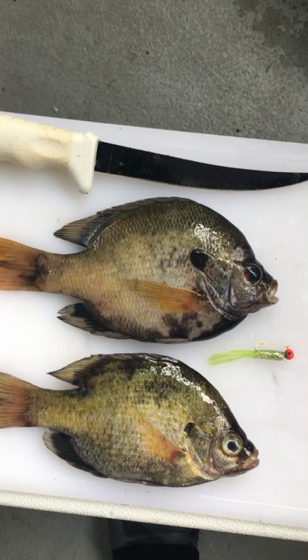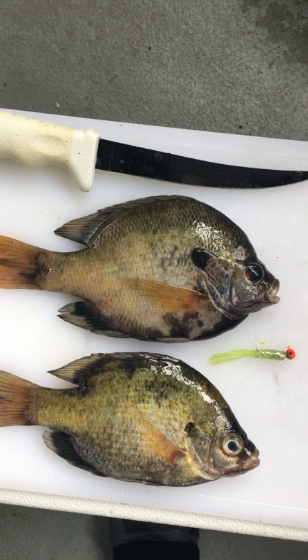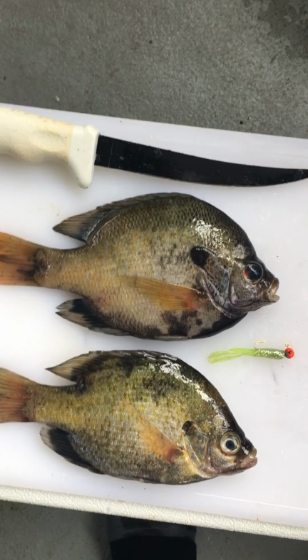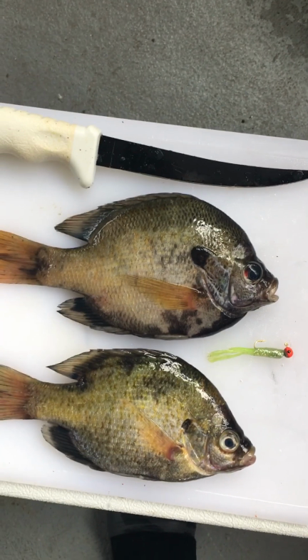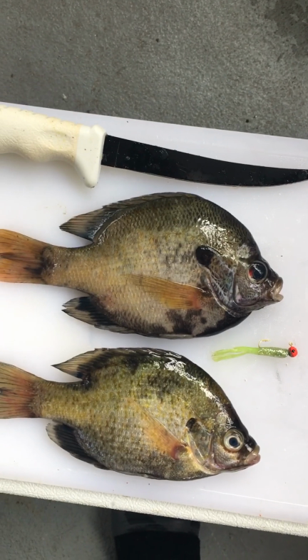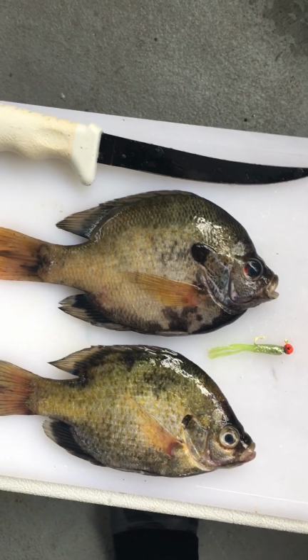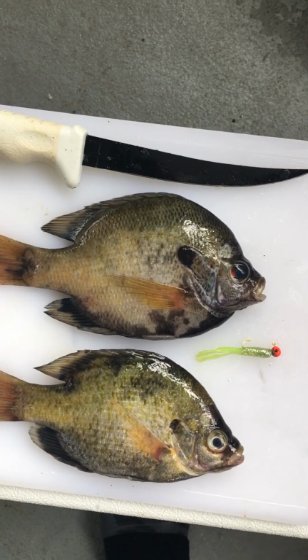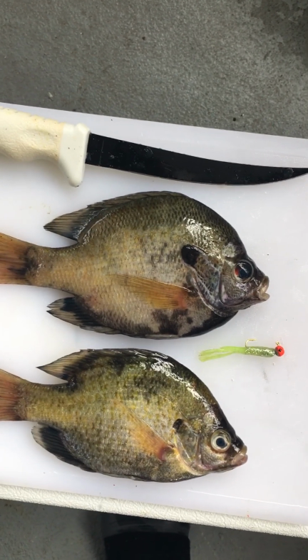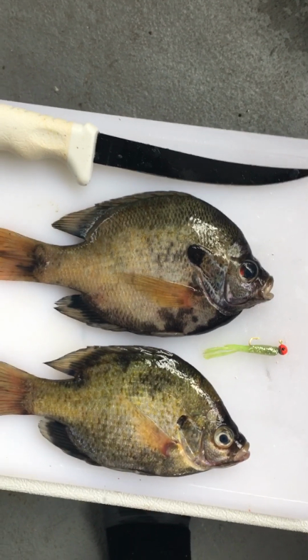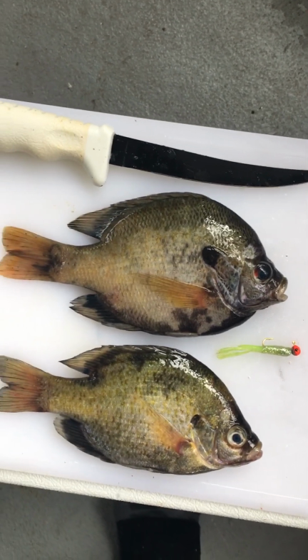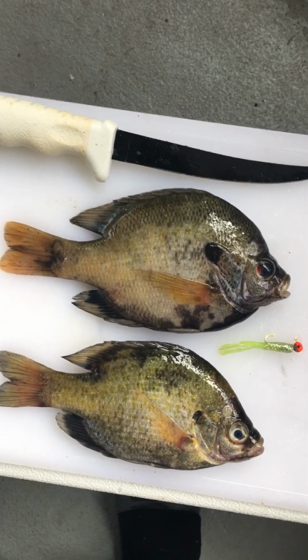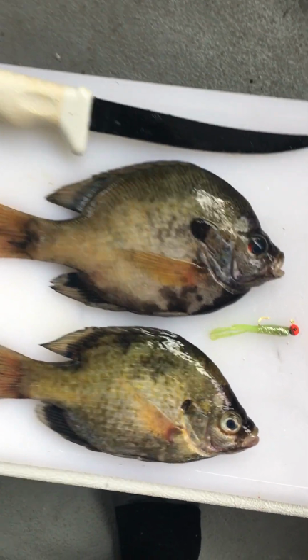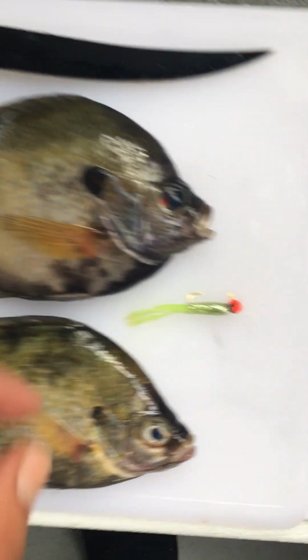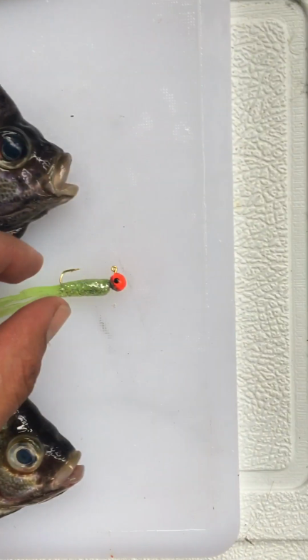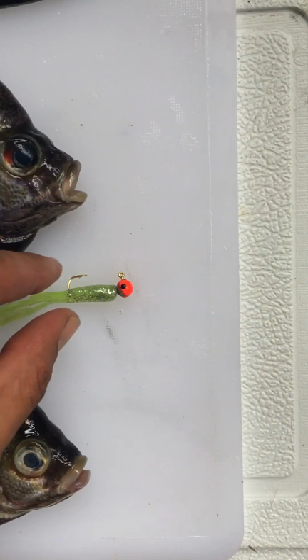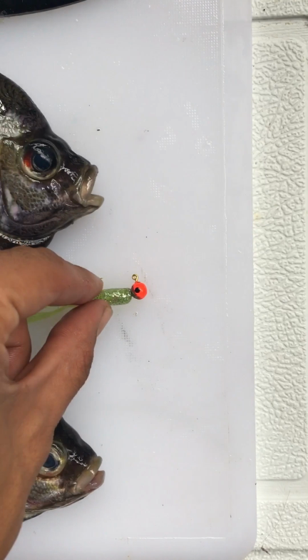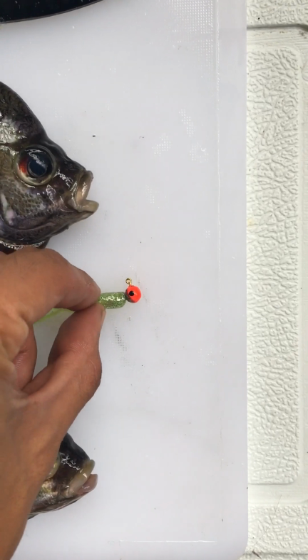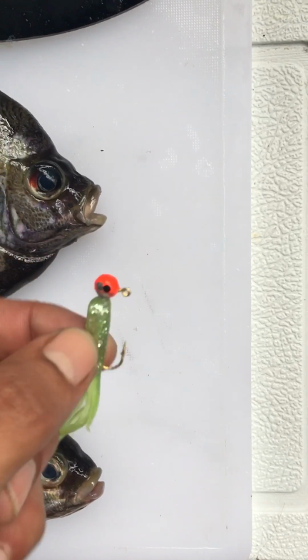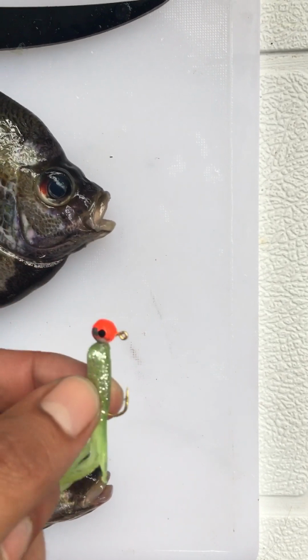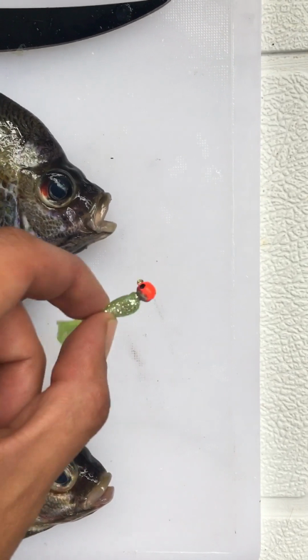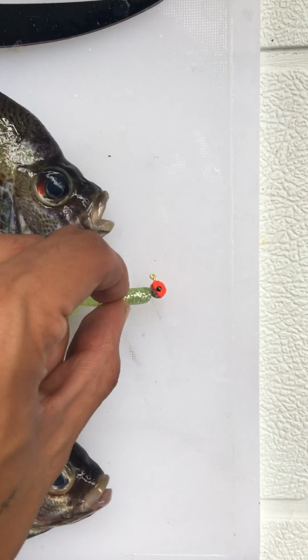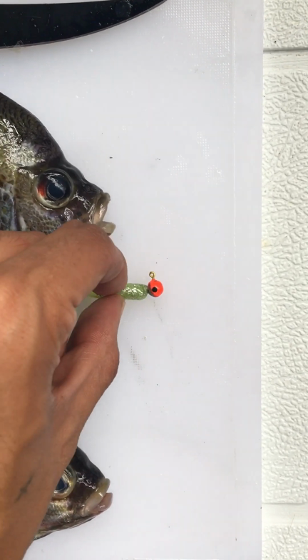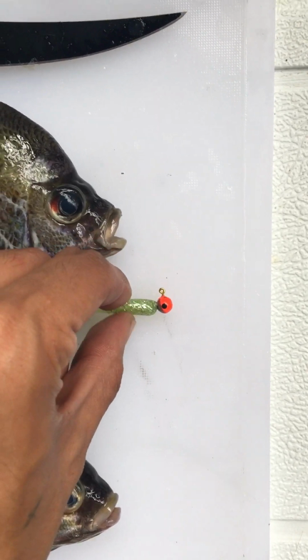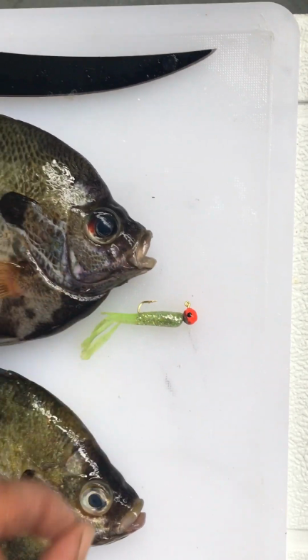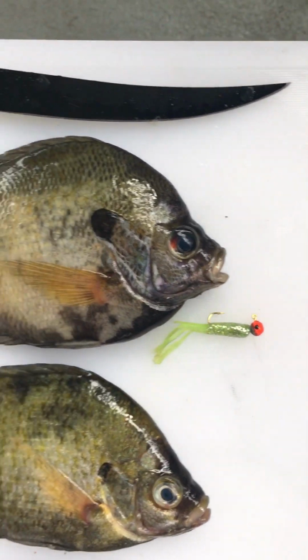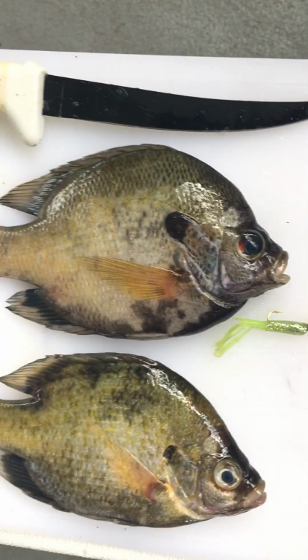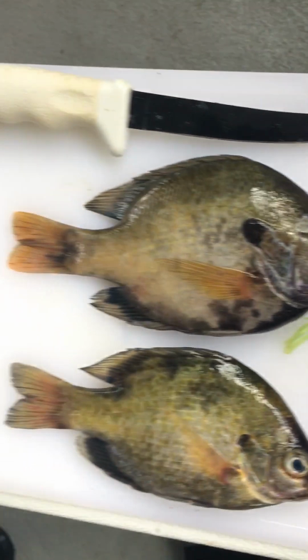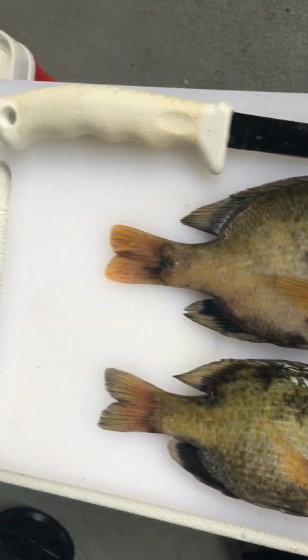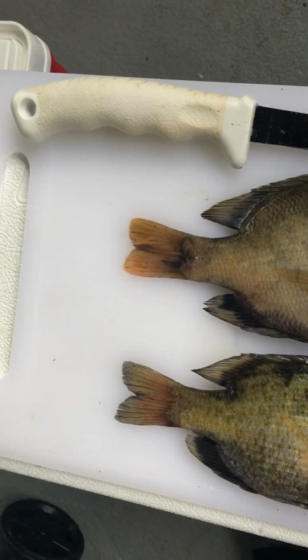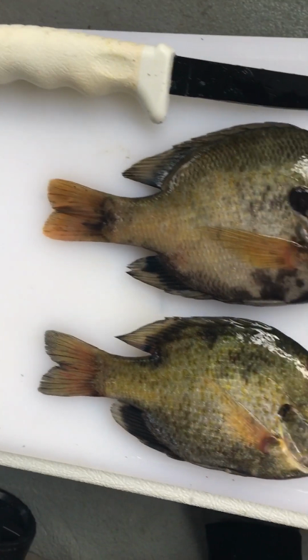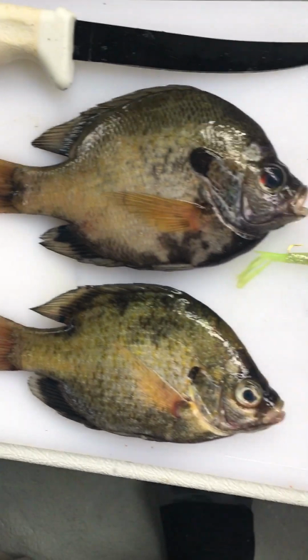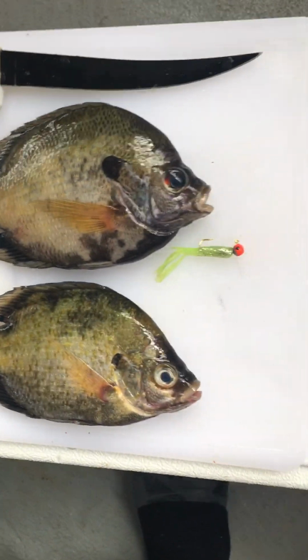Hey guys, this is Vincent Fishing Gear Reviews. I caught these earlier on this little jig and I wanted to do a video on how to fillet them, so I'm going to show you guys.